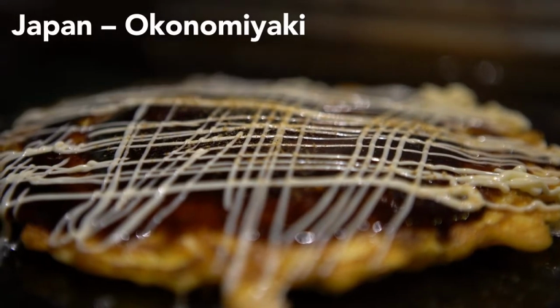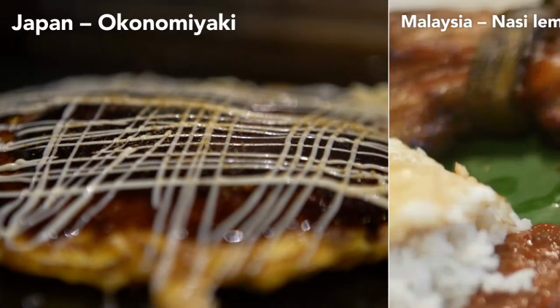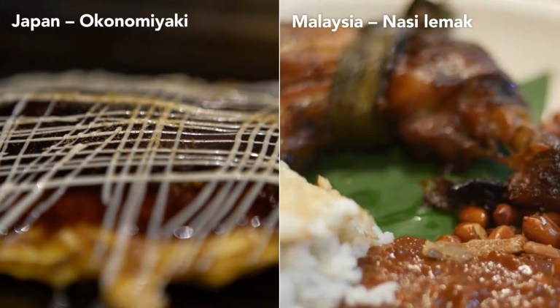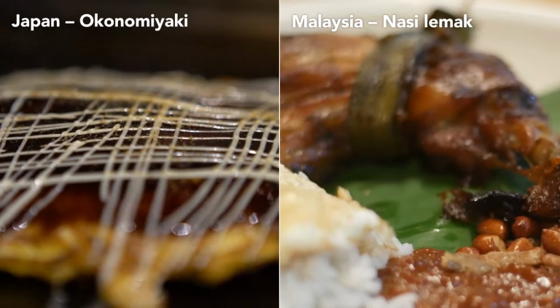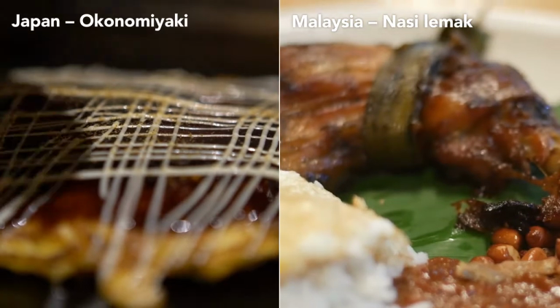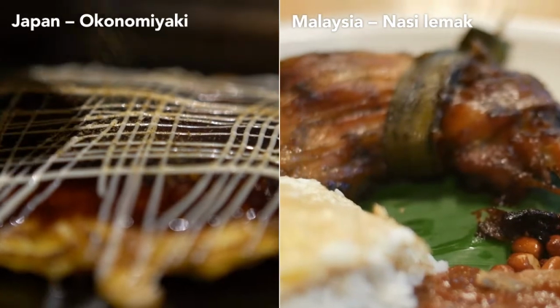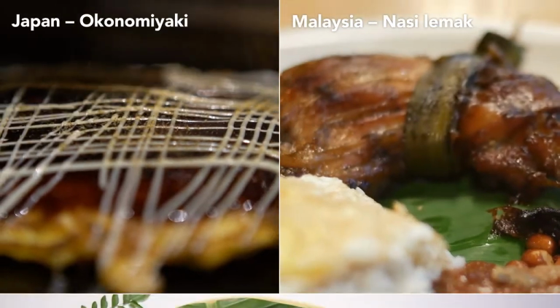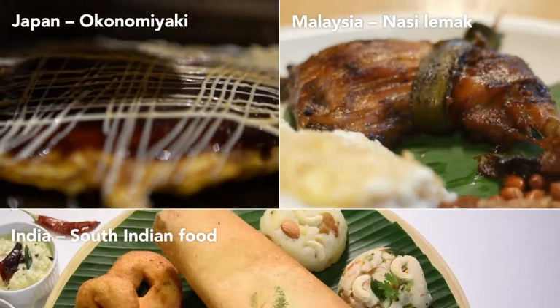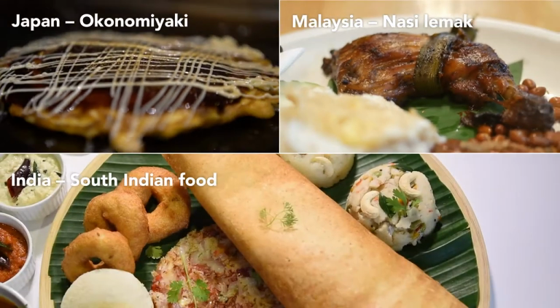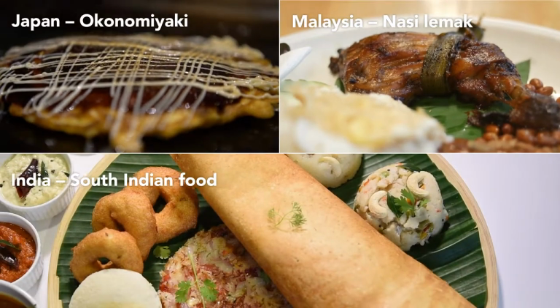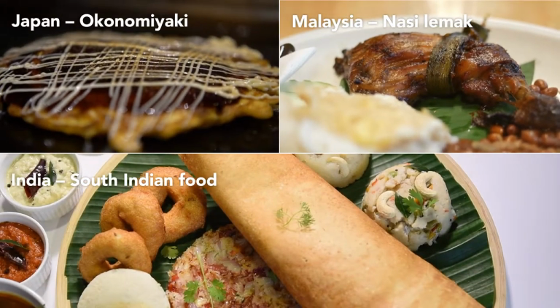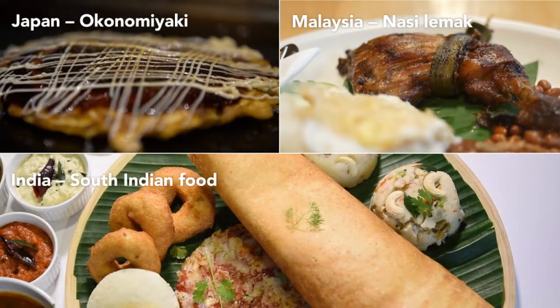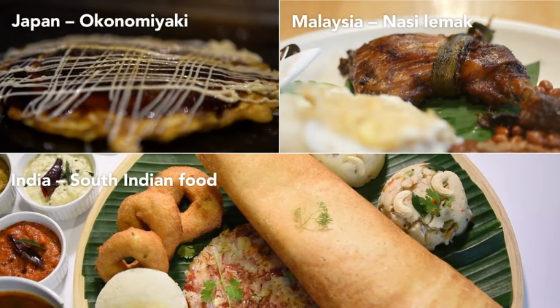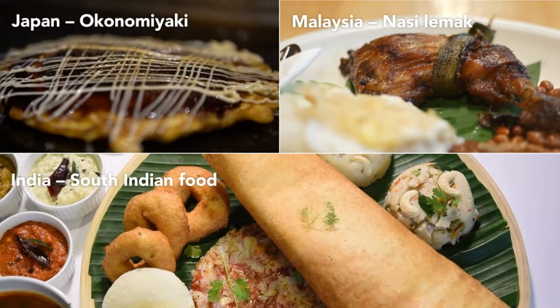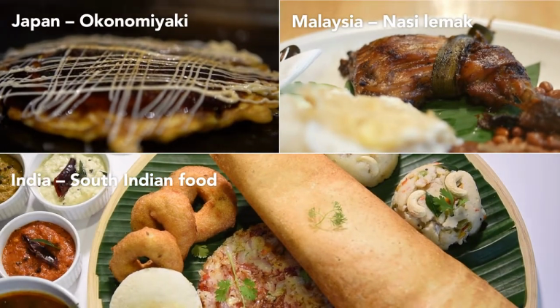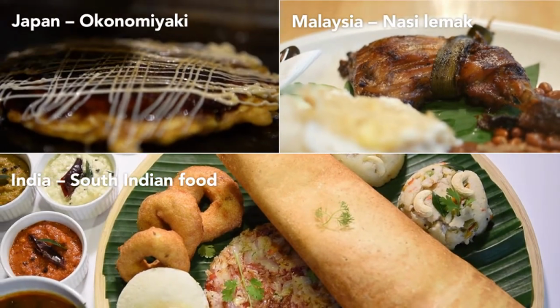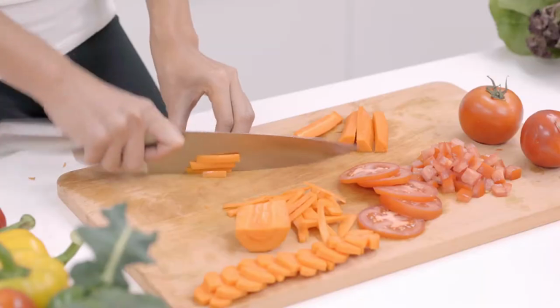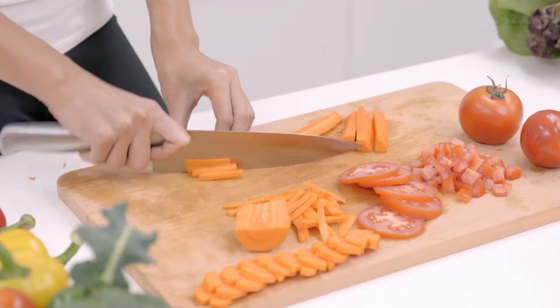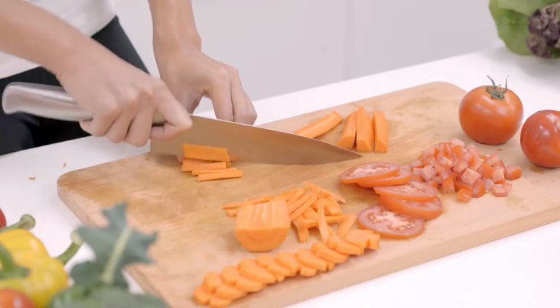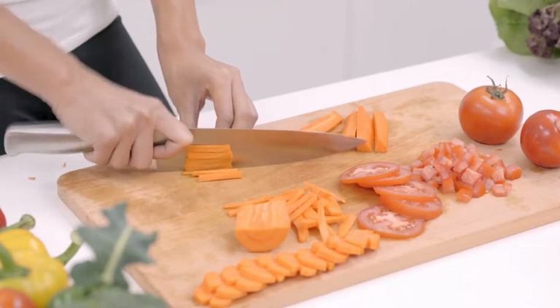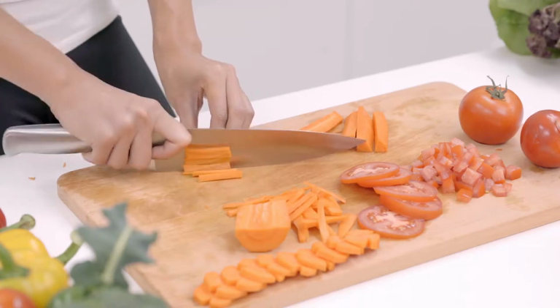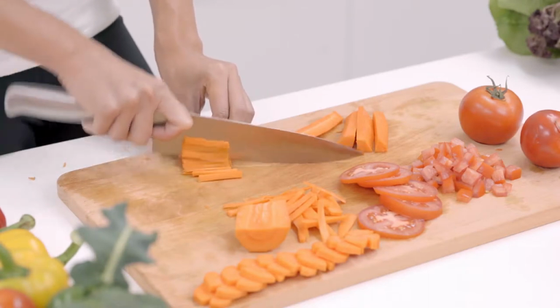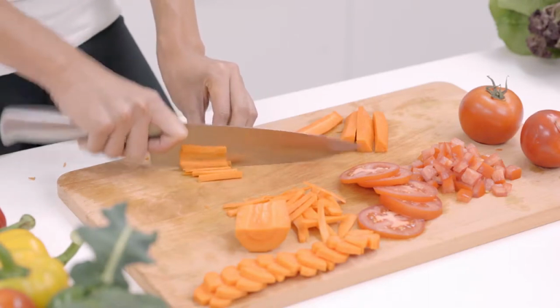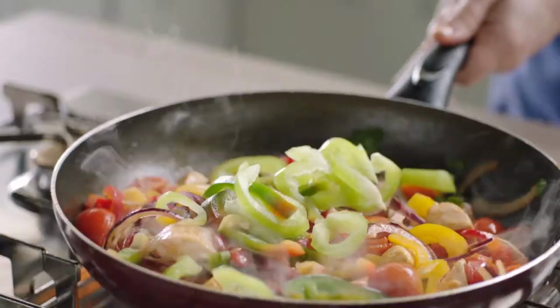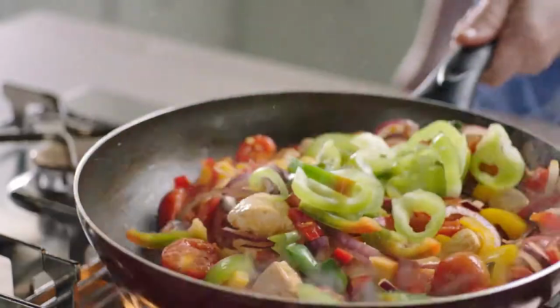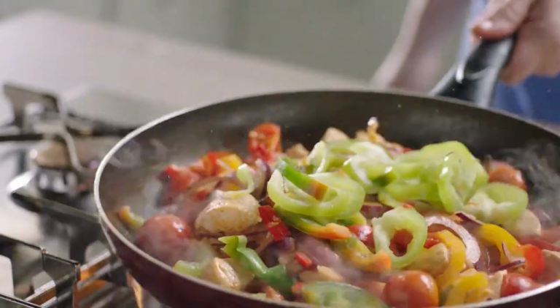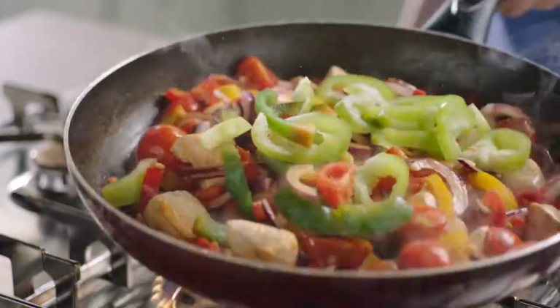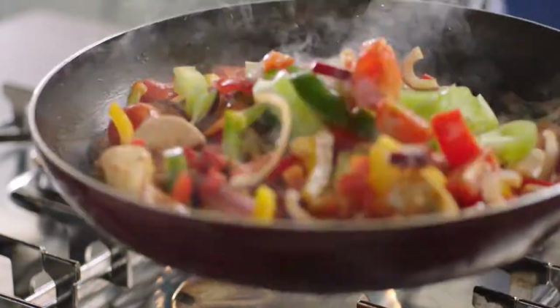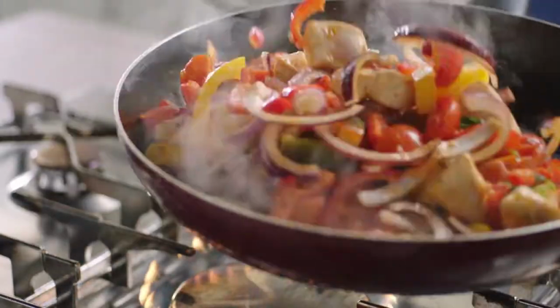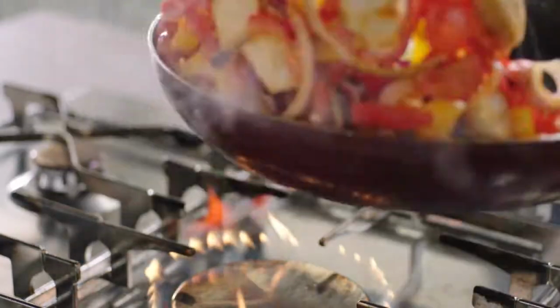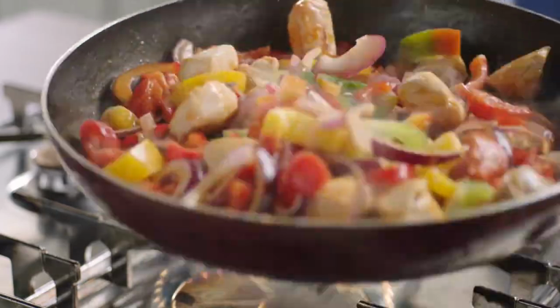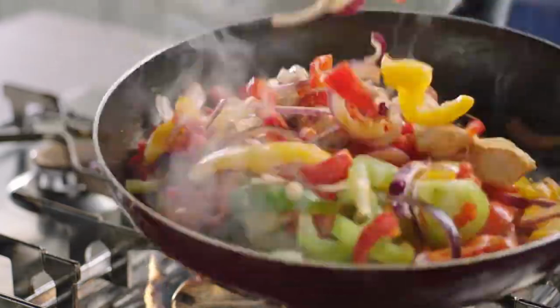Traditional cooking defines cuisine across Asia Pacific, but modern consumers lack time. The solution? Cooking sauces. Just add veggies and meat and dinner is served in 30 minutes.